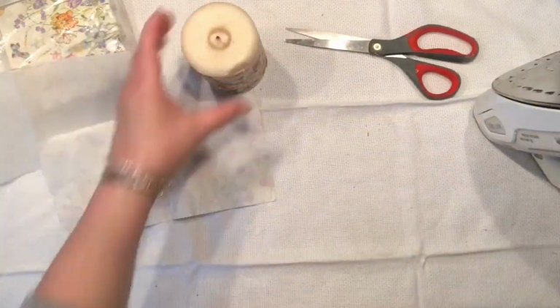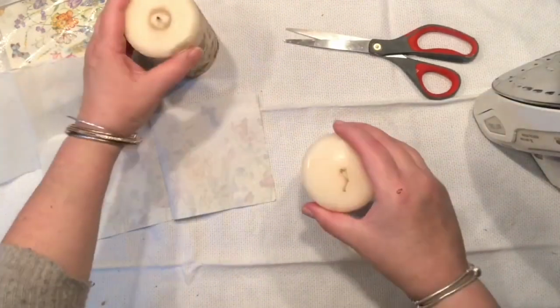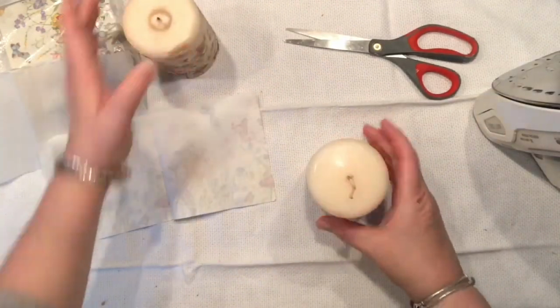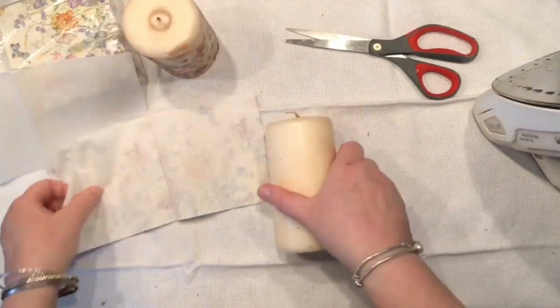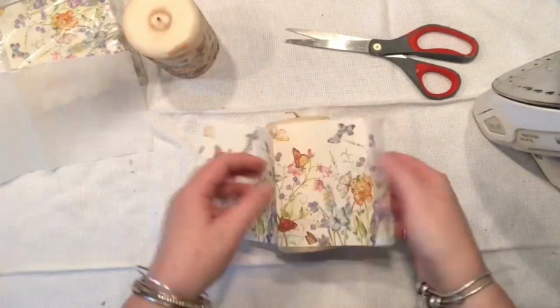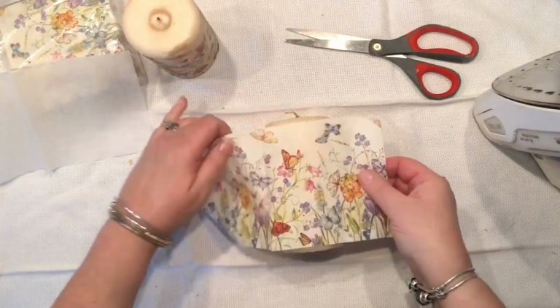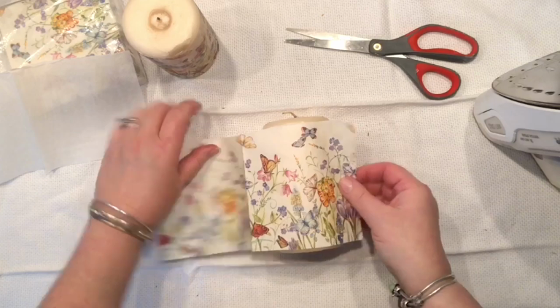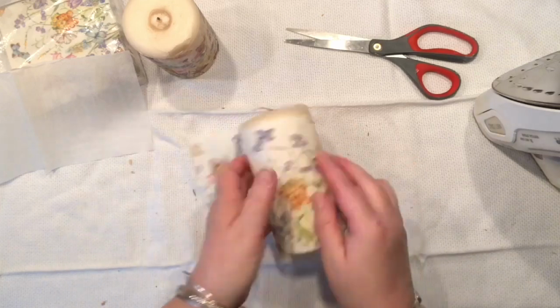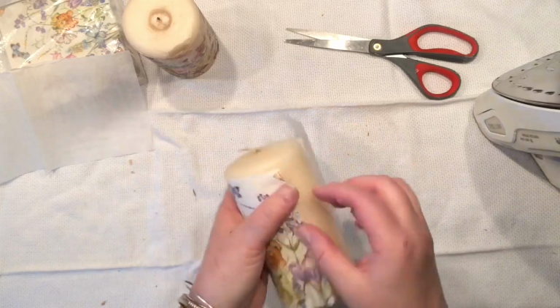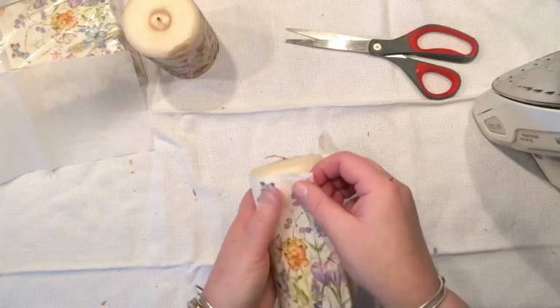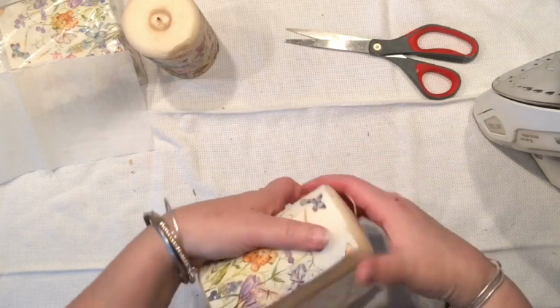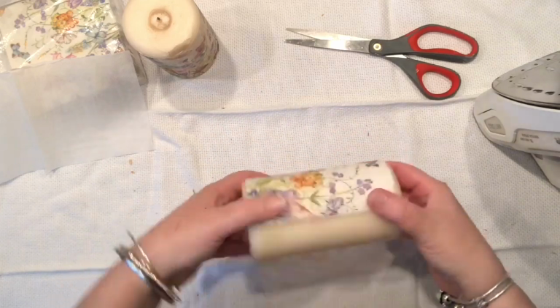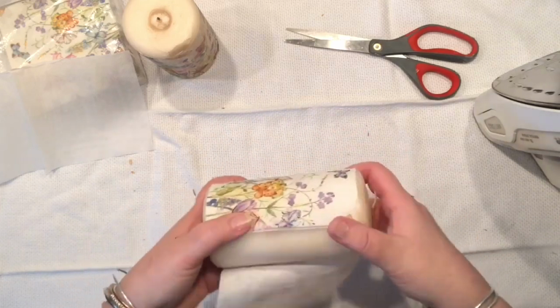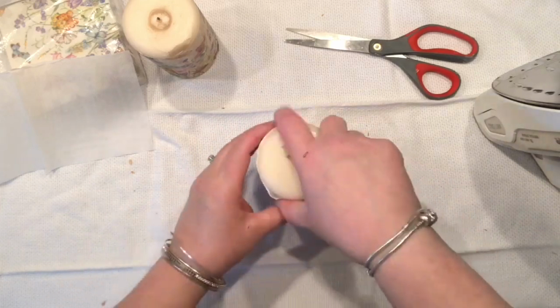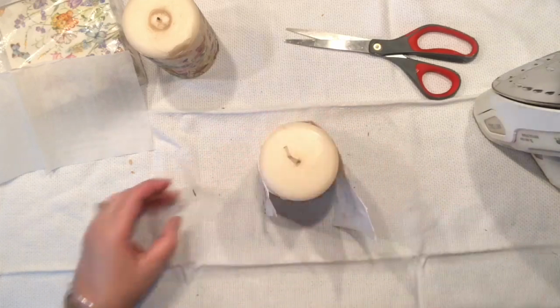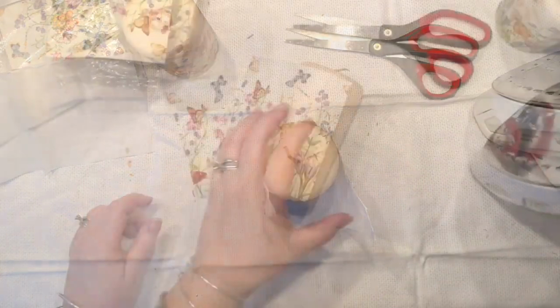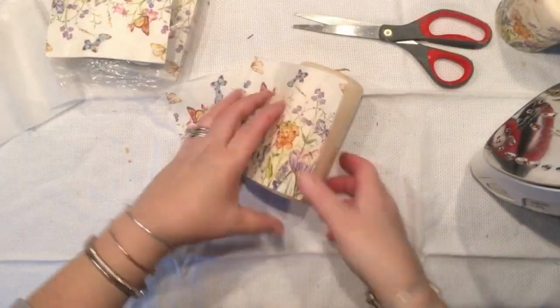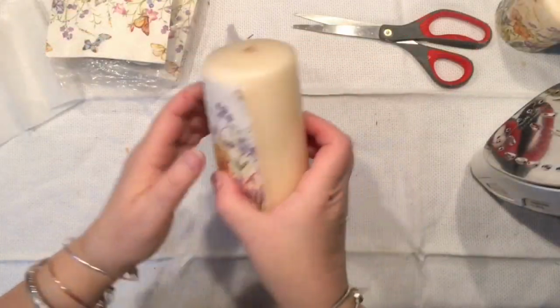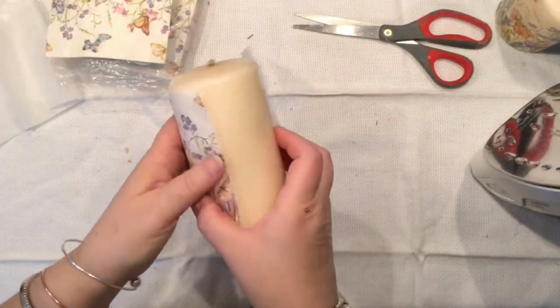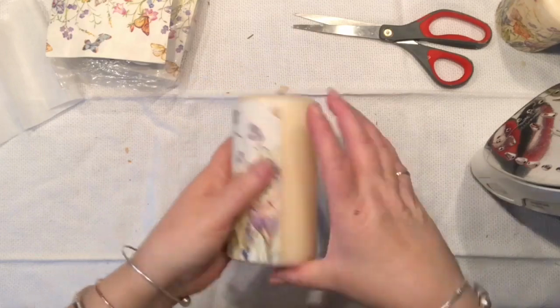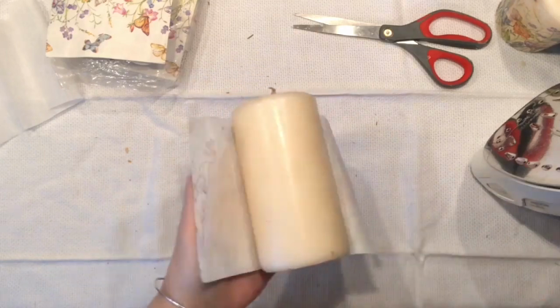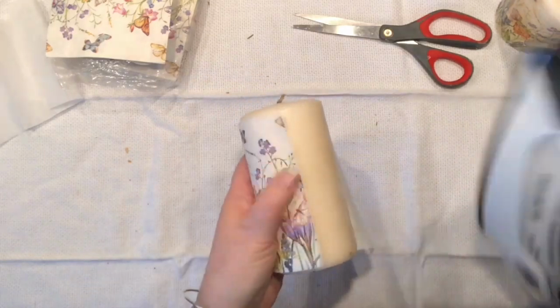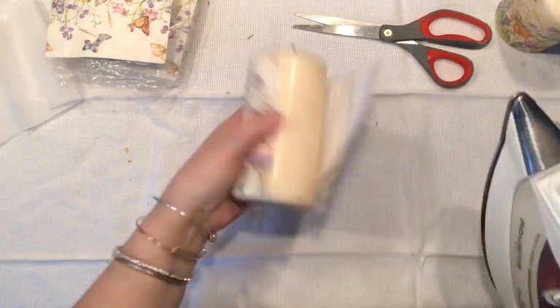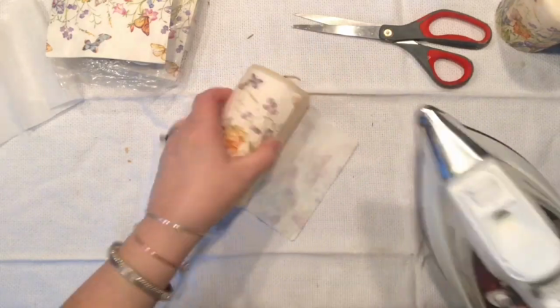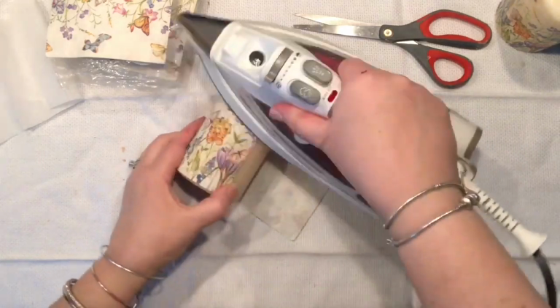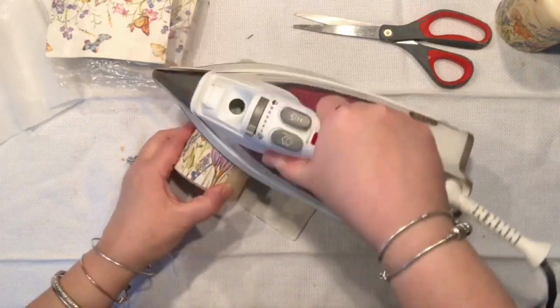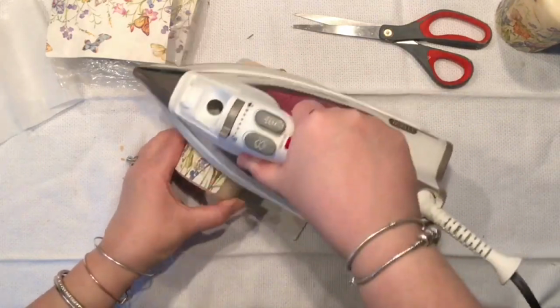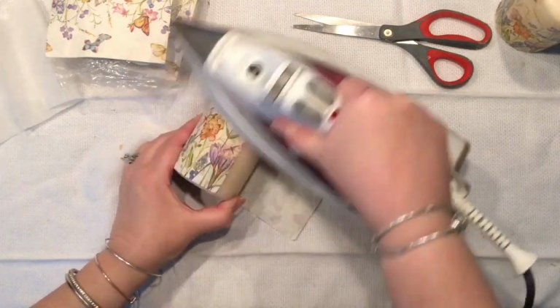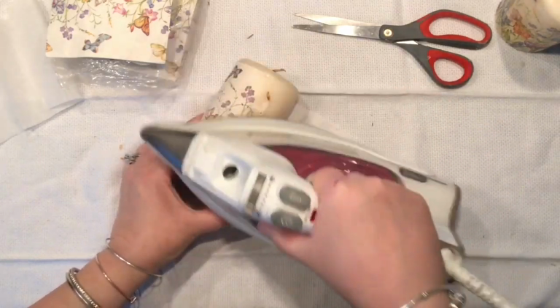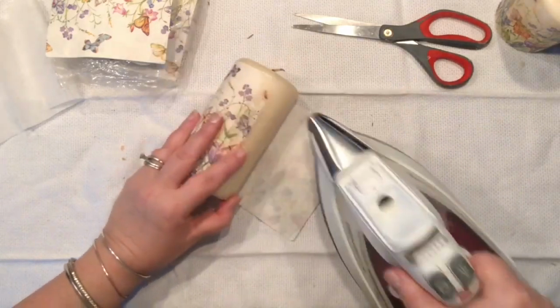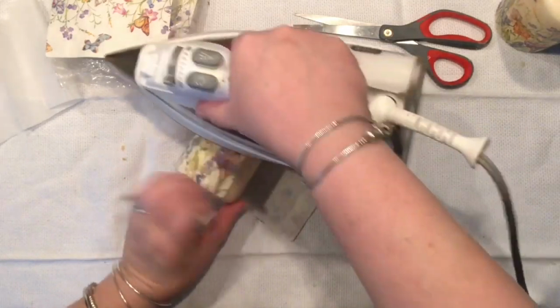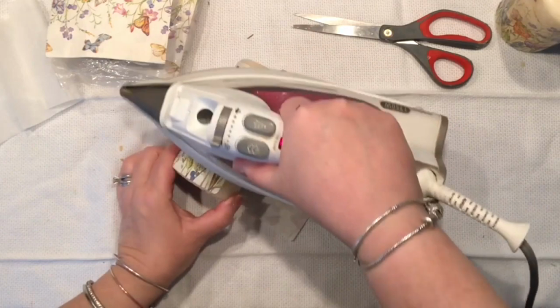And just like that the candle is done! I had so much fun and it really did not take long. My iron is still clean so I did not bring any wax to it. So I decided to go ahead and do another one so I can have a pair.